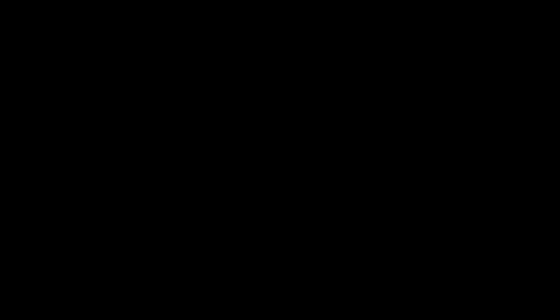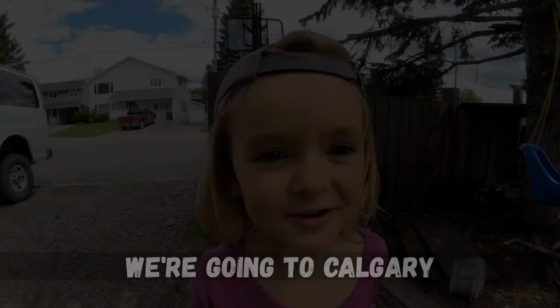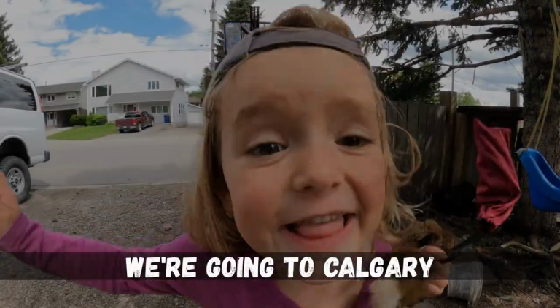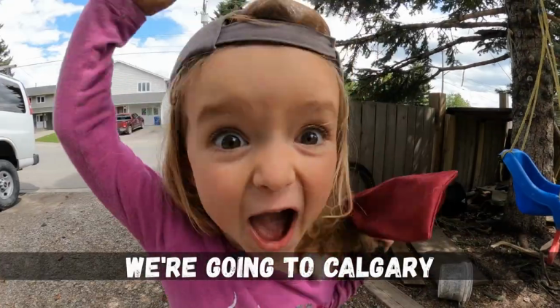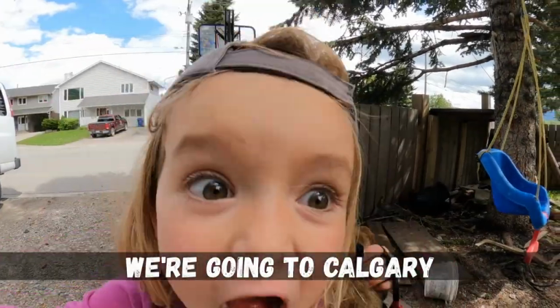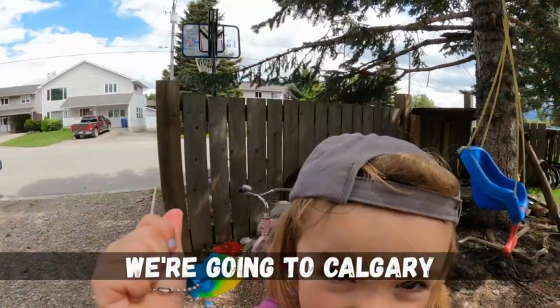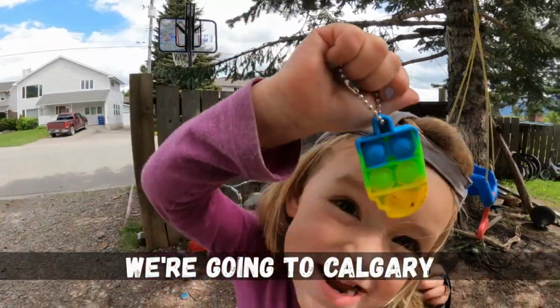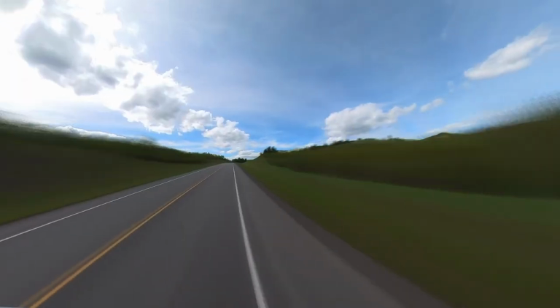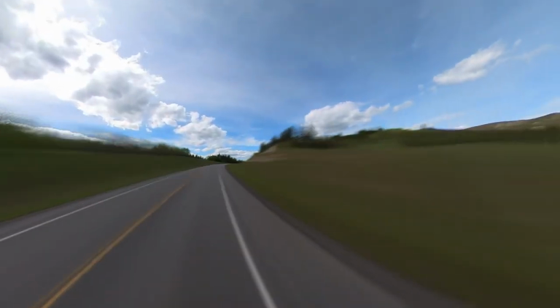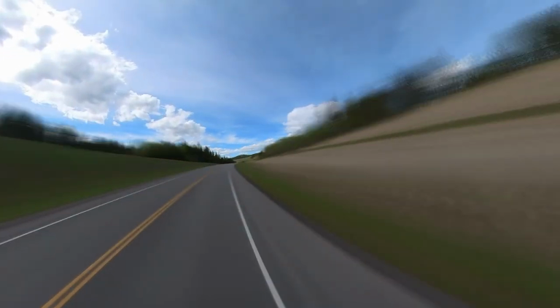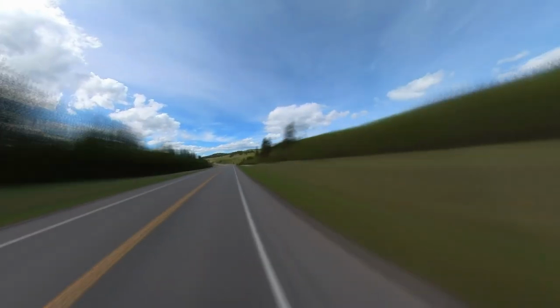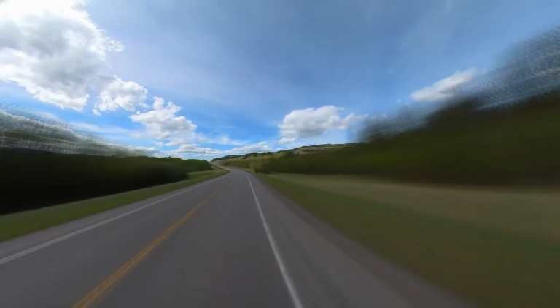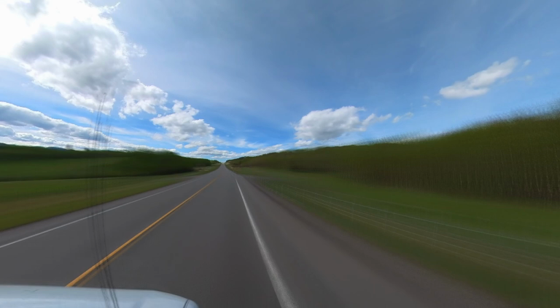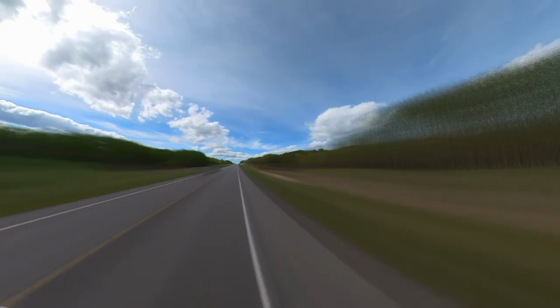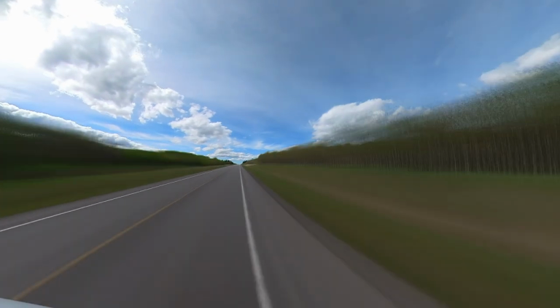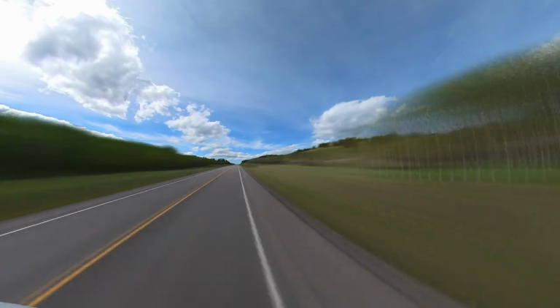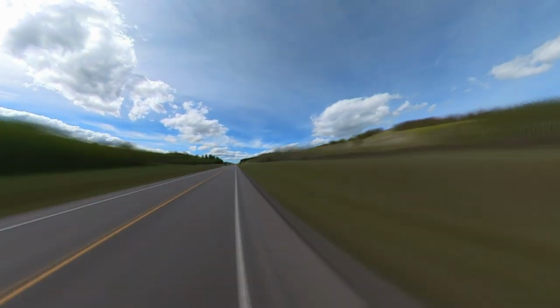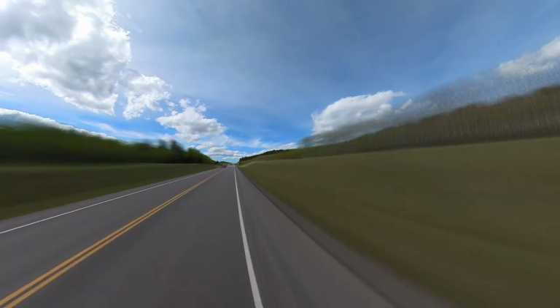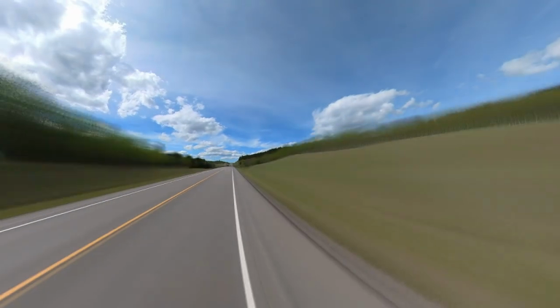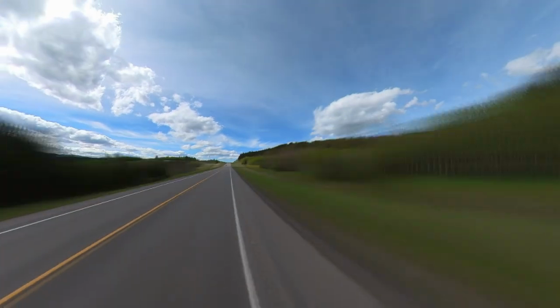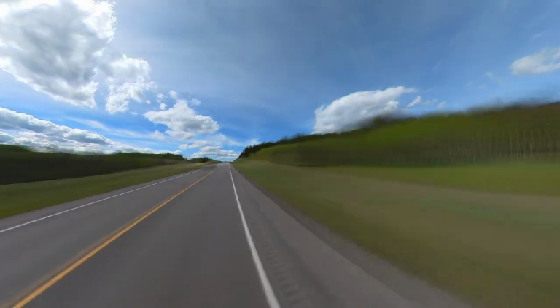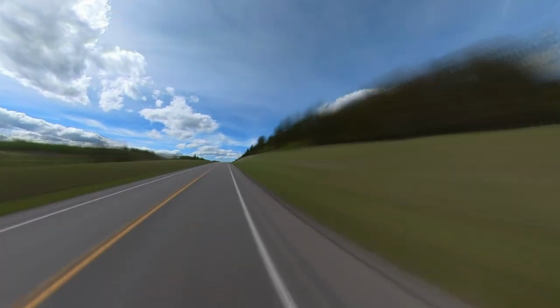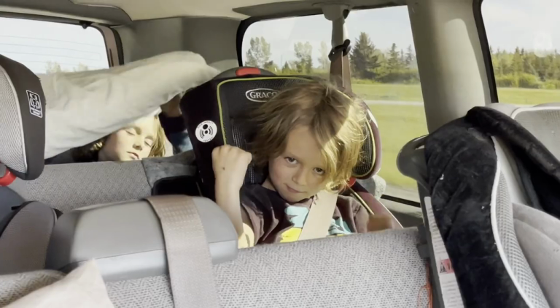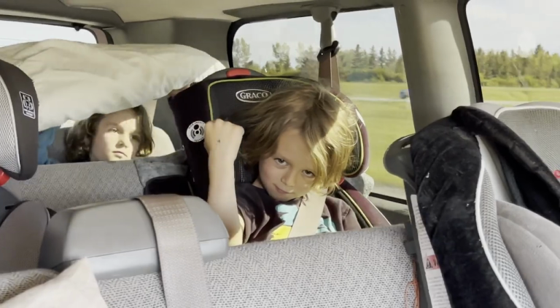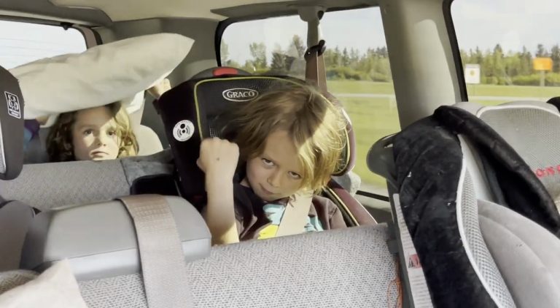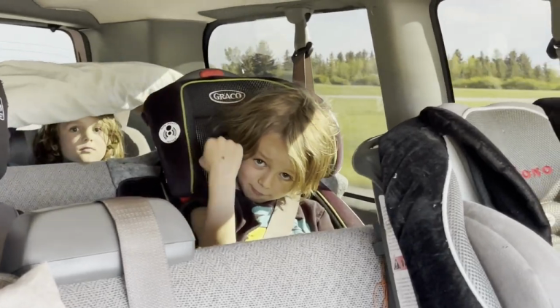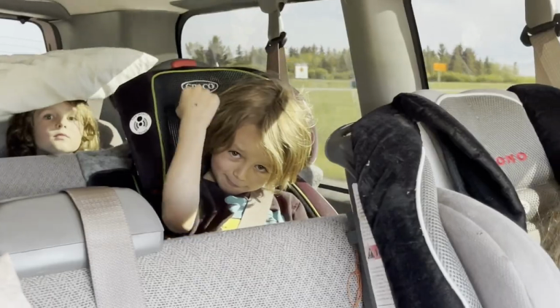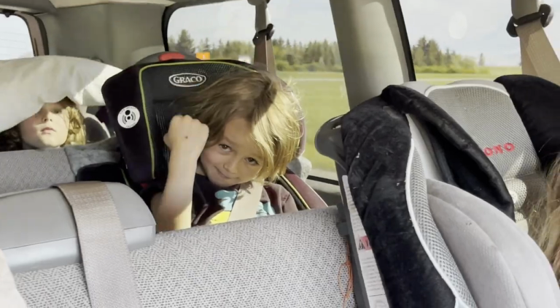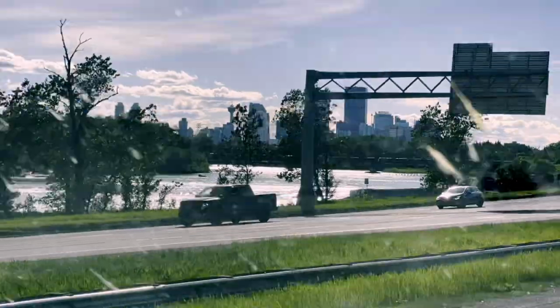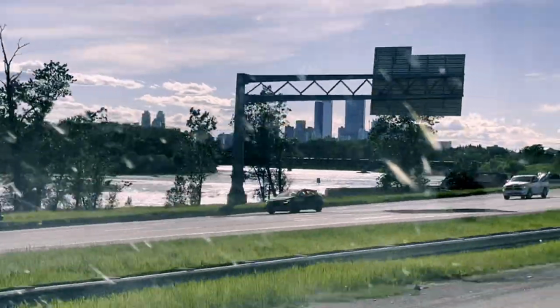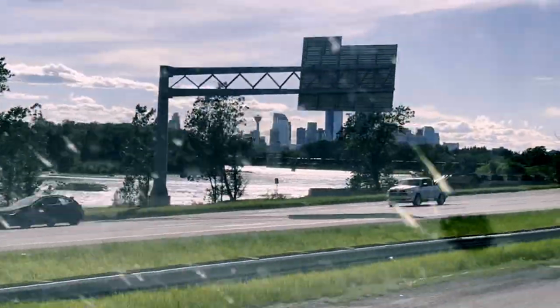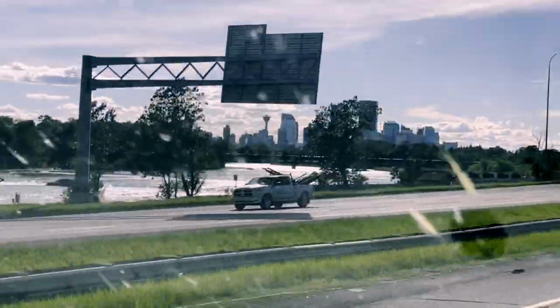We're going to Calgary! Calgary is located three hours northeast of our hometown, Fernie, BC. This small town mountain family packed up to go take on the concrete jungle.